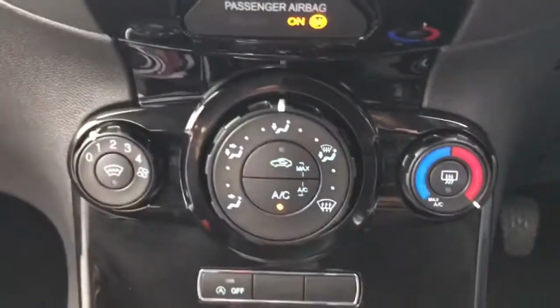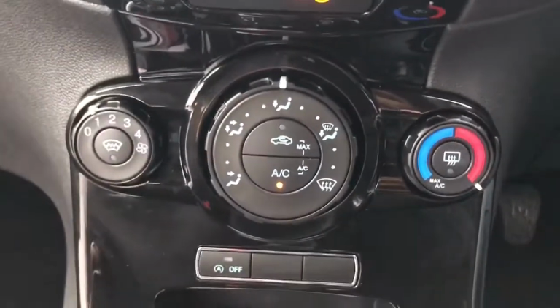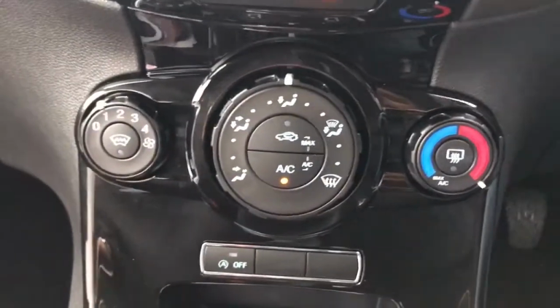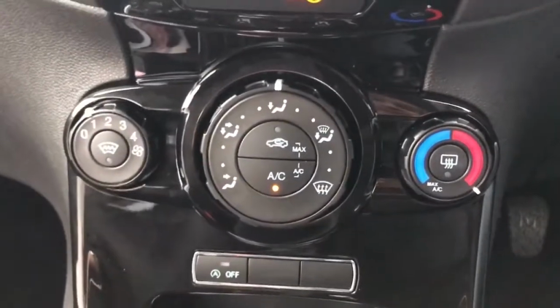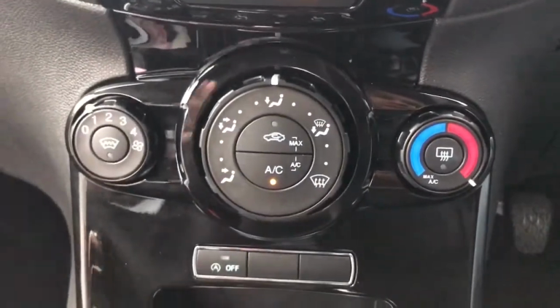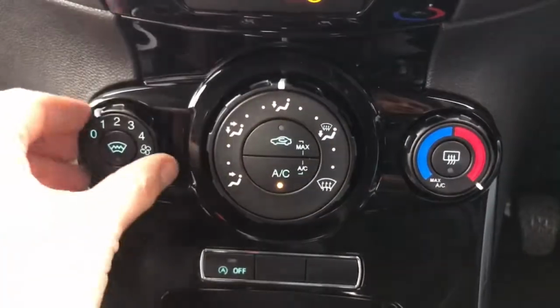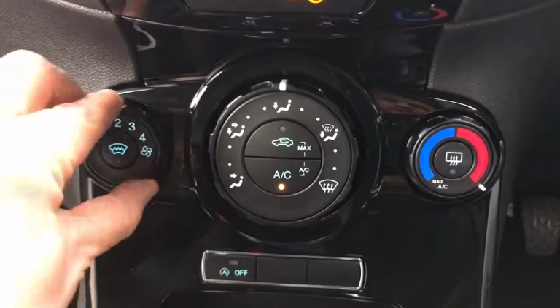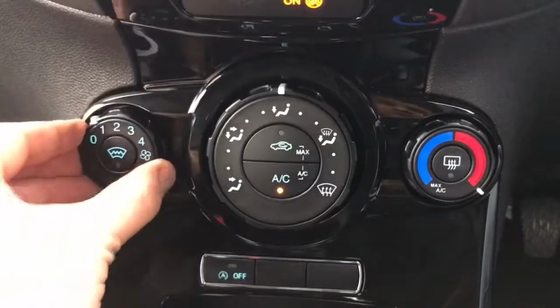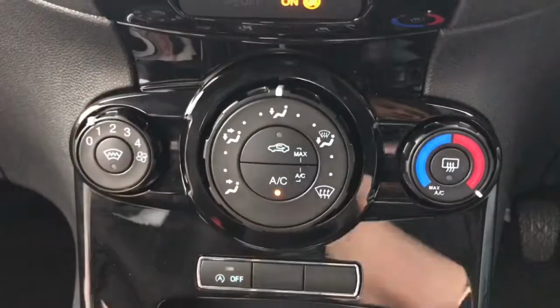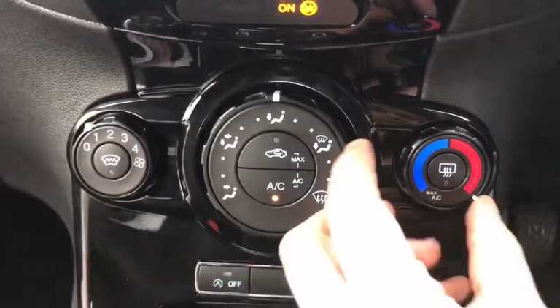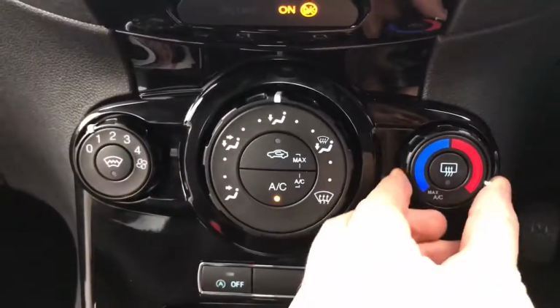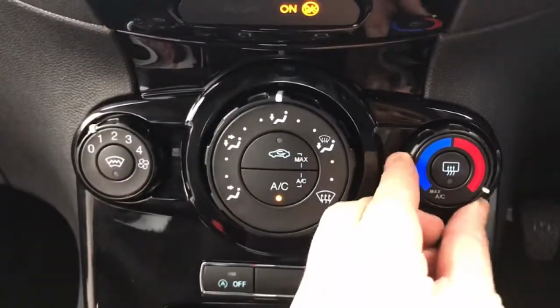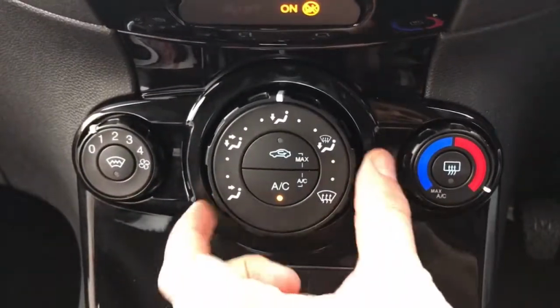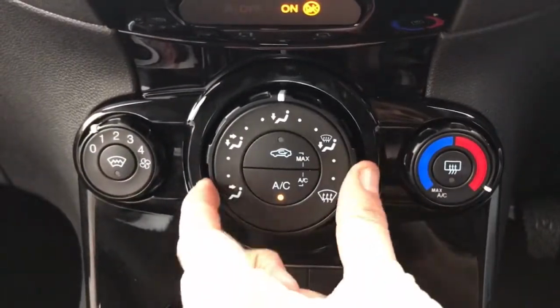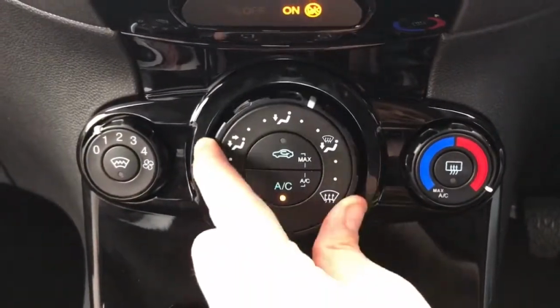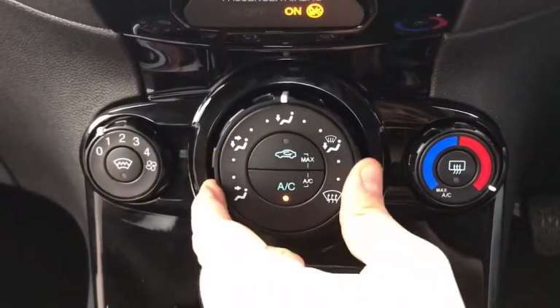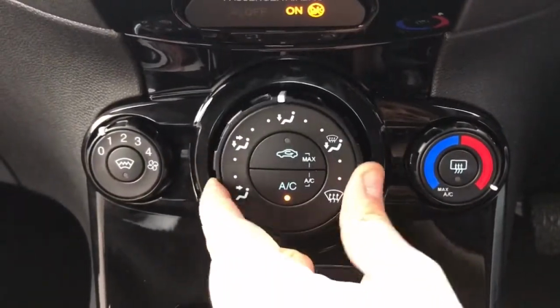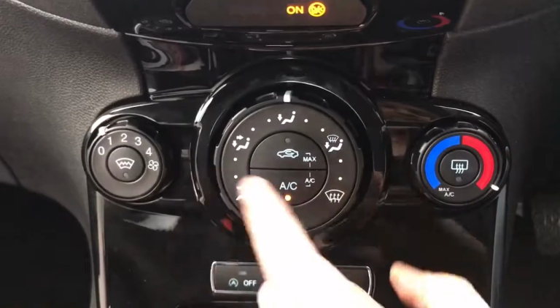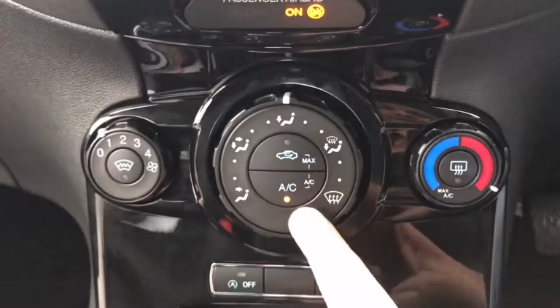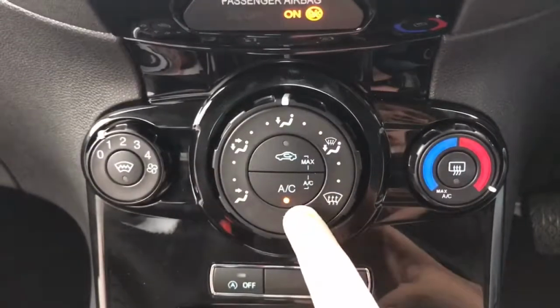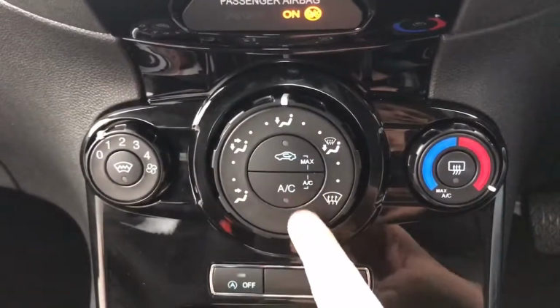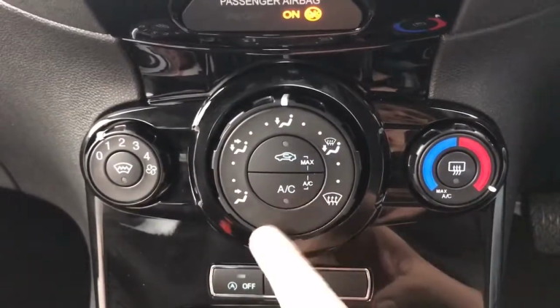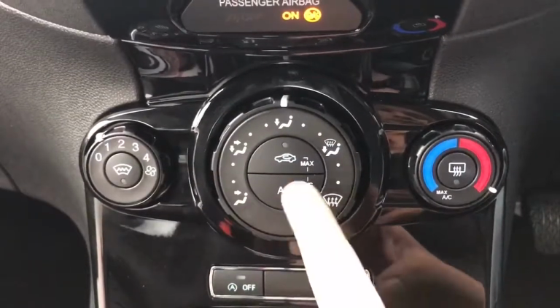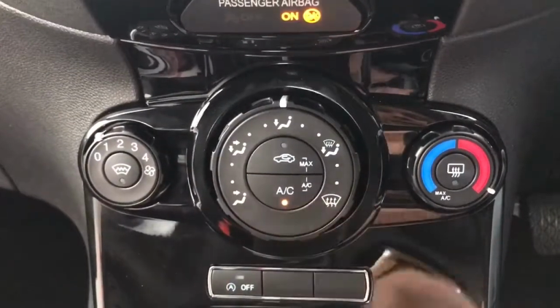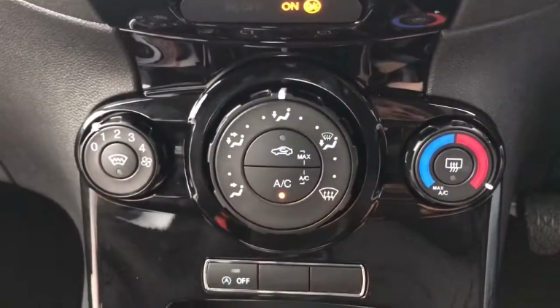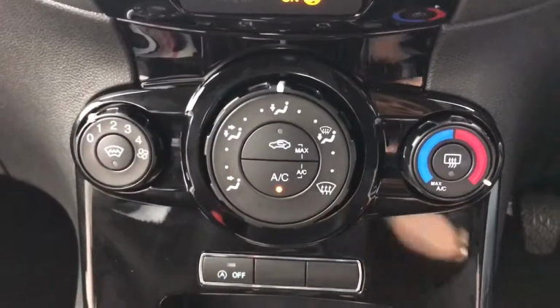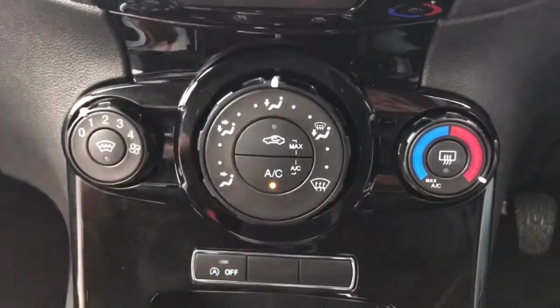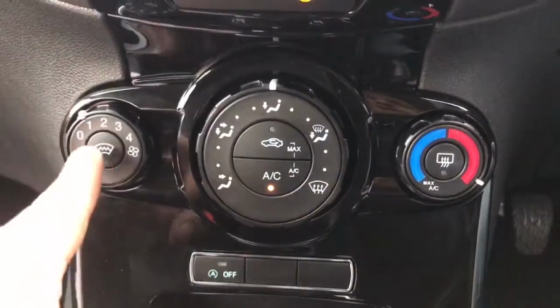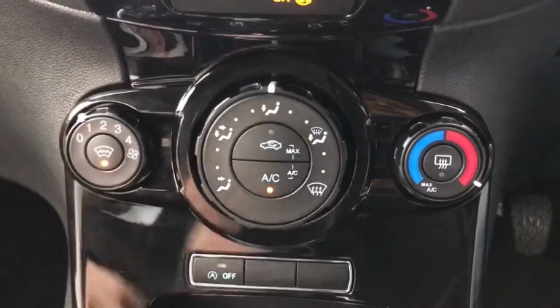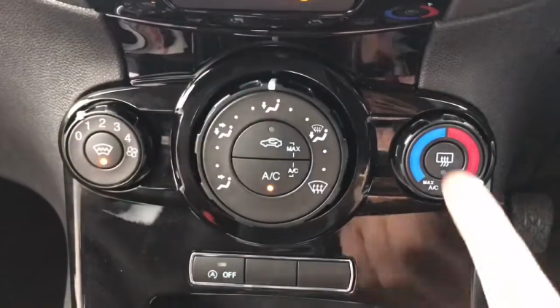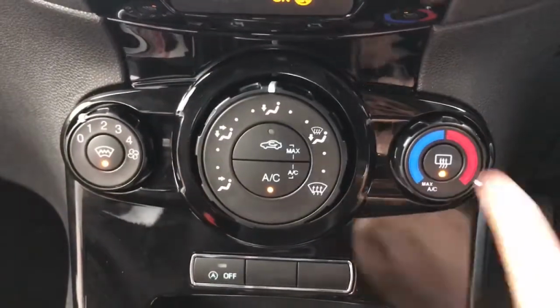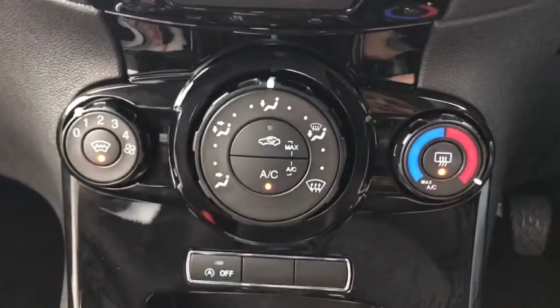Beneath that we've got the air conditioning: fan speed is adjustable on the left hand side, temperature on the right hand side, direction of airflow in between, and then you turn the air conditioning on by hitting that button — it's off at the minute — or back on again. This car also has a heated front and rear screen.